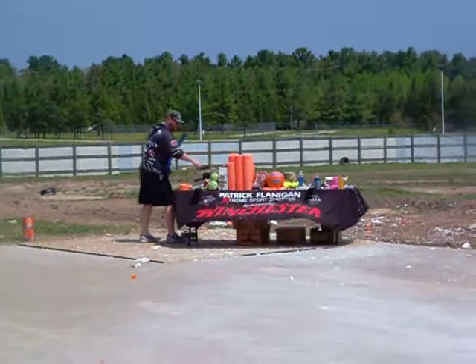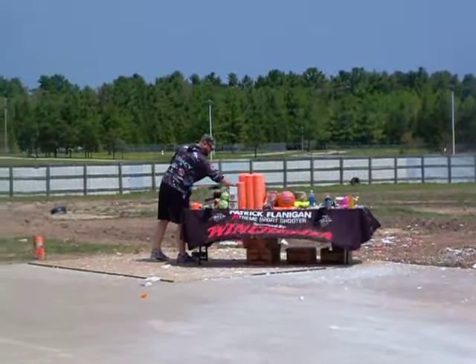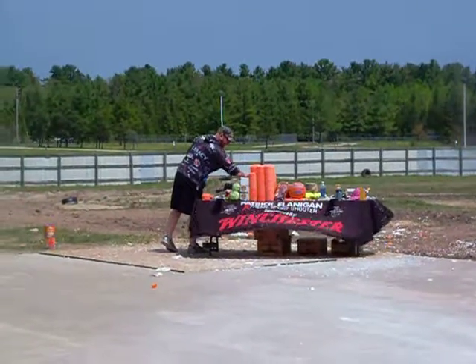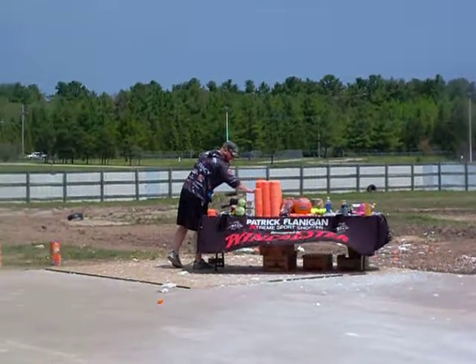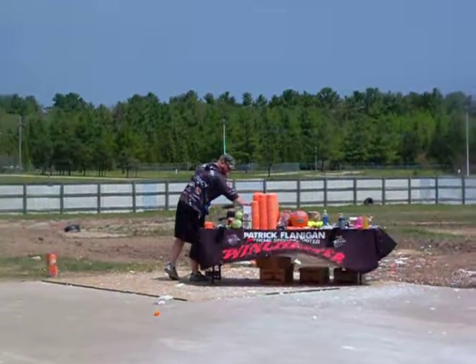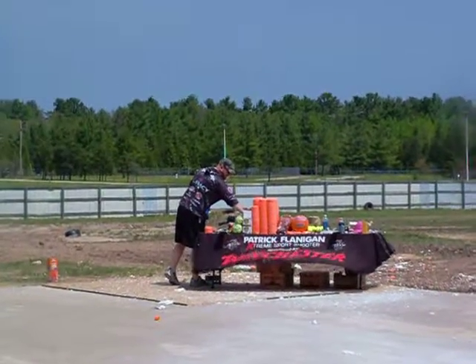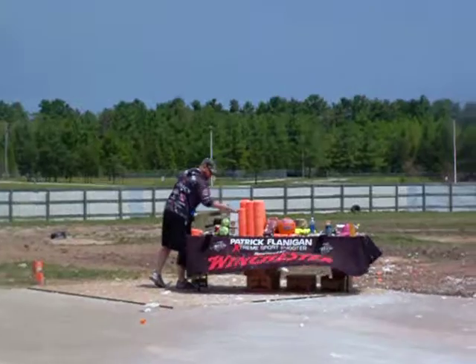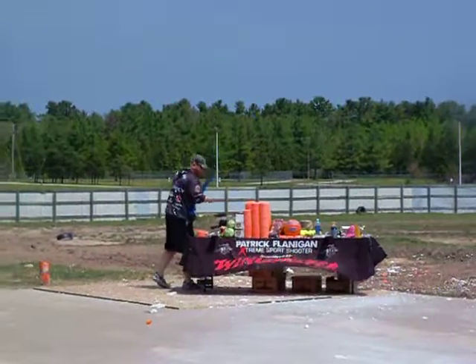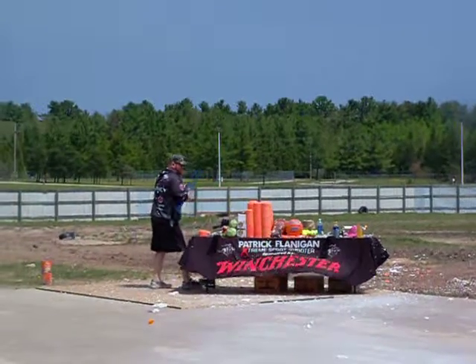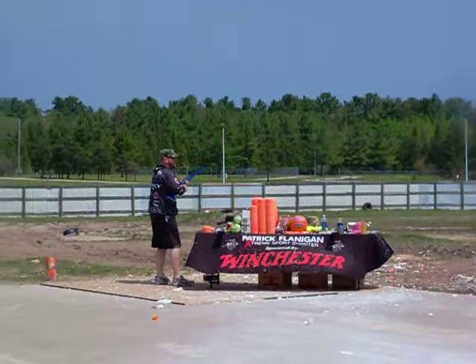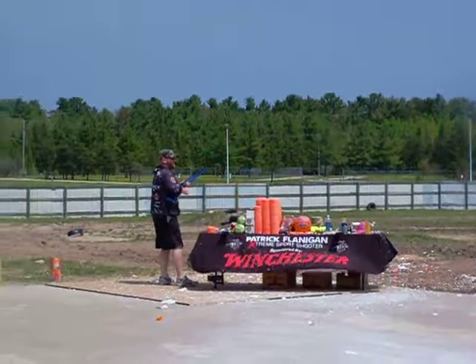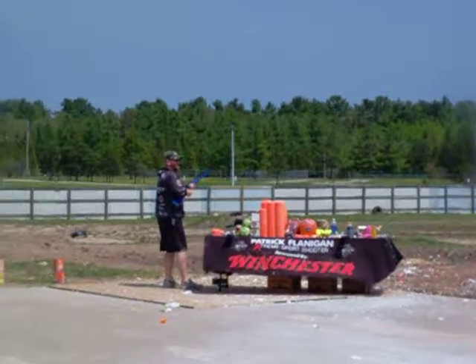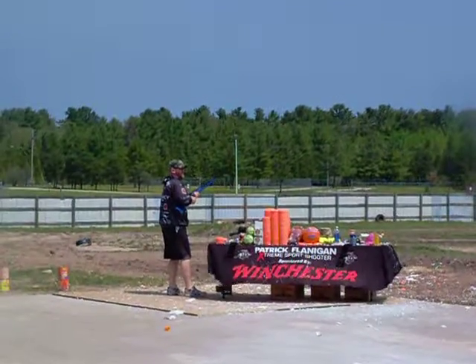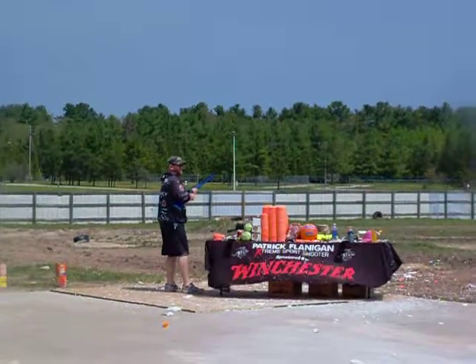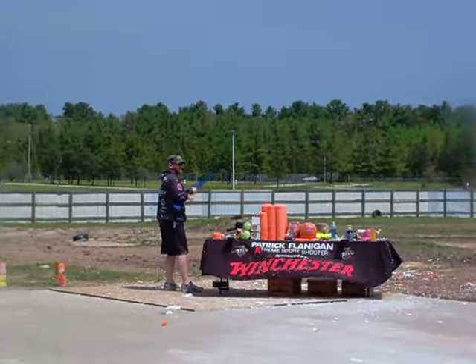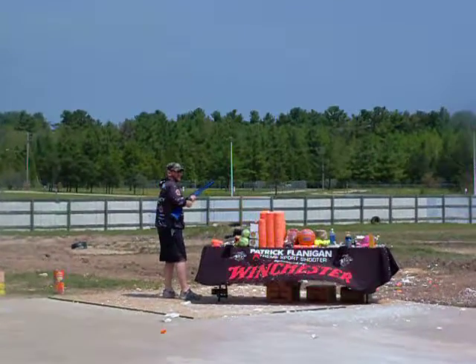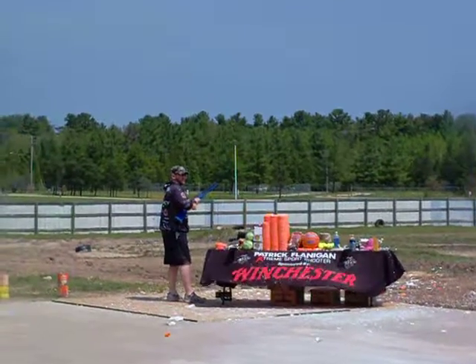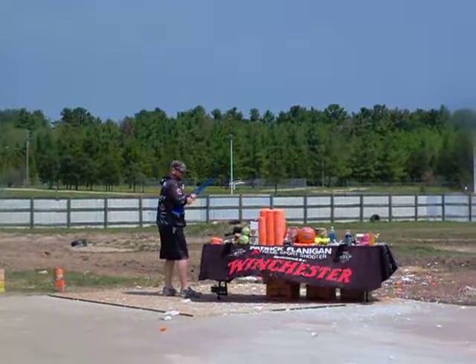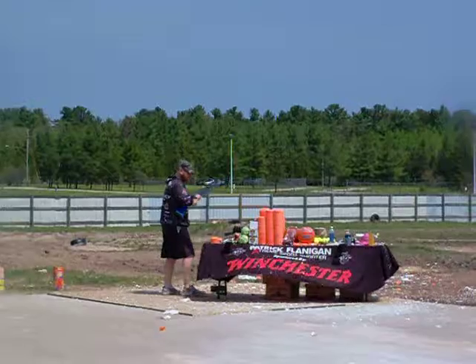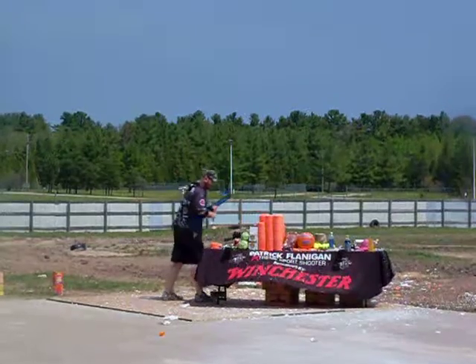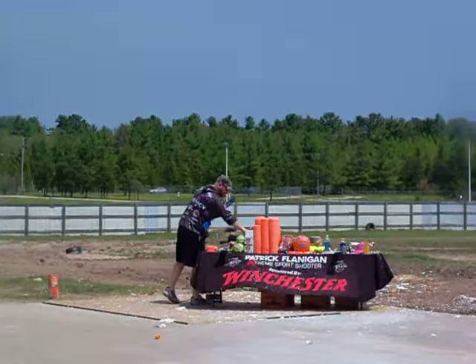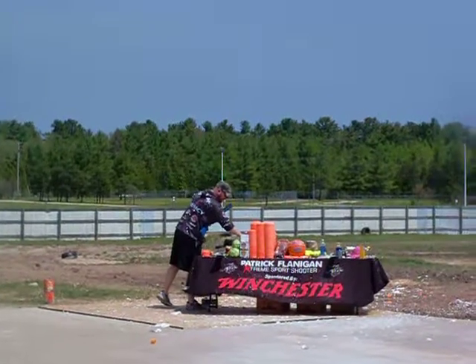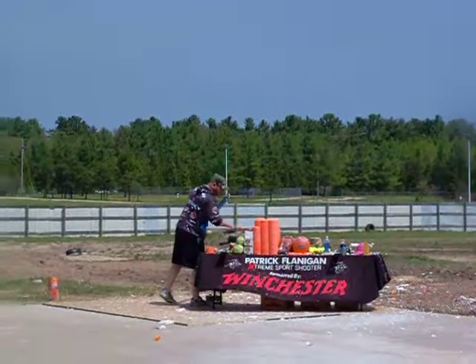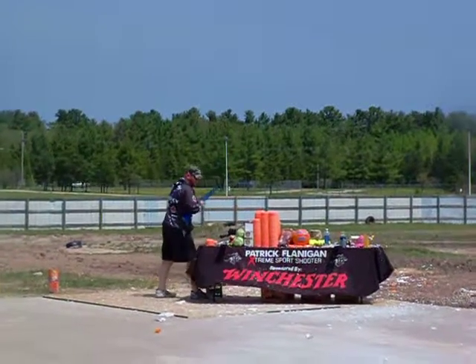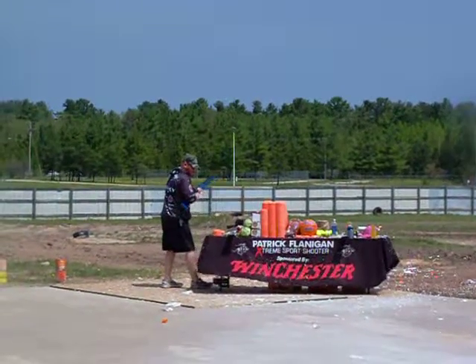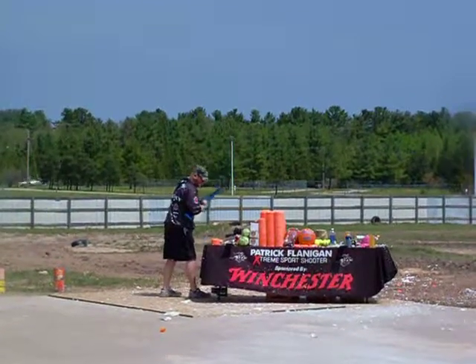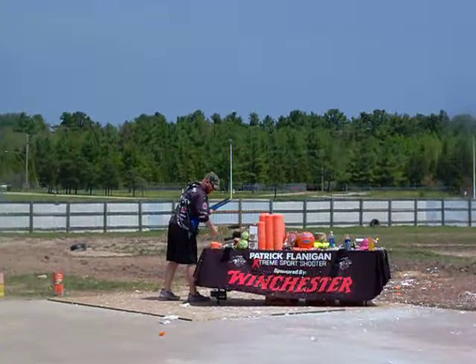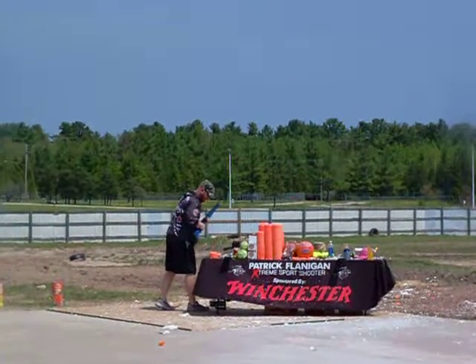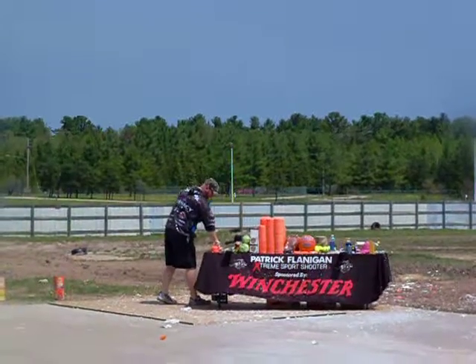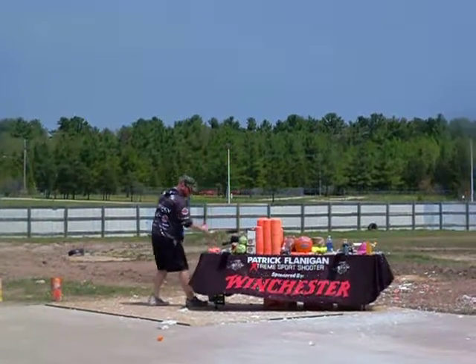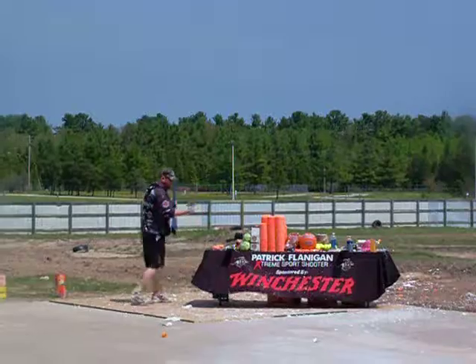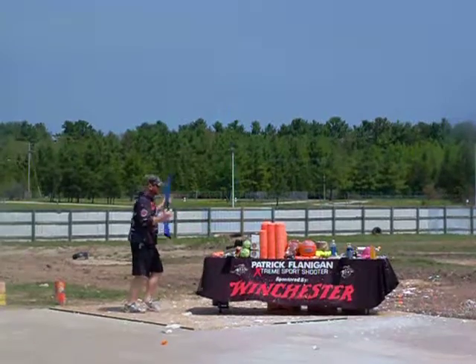Not a bad gun to take bird hunting, huh? After four, we got five. Should we try five? It's your show — I'm just here to shoot. Let's see if we can do it. Five clay targets.